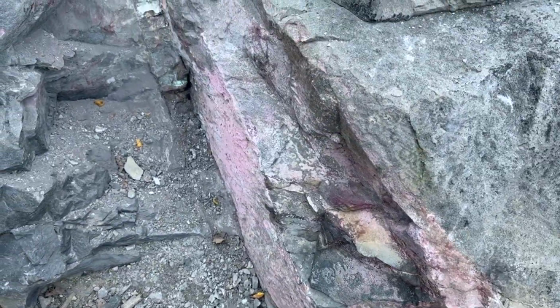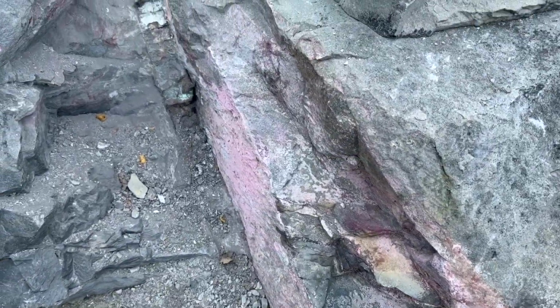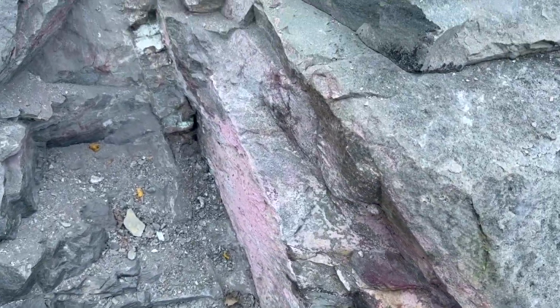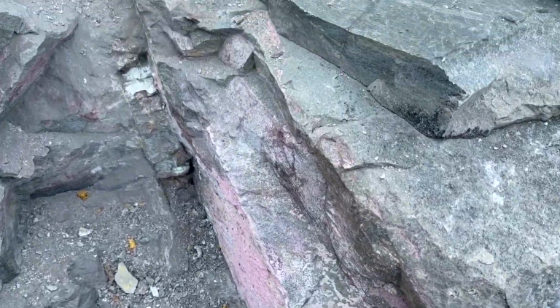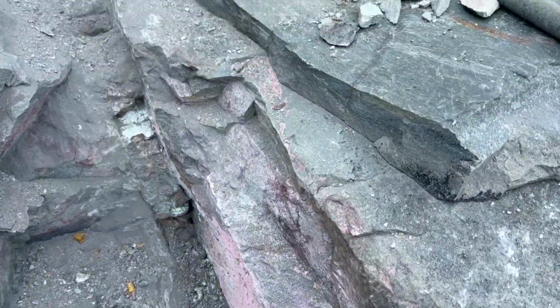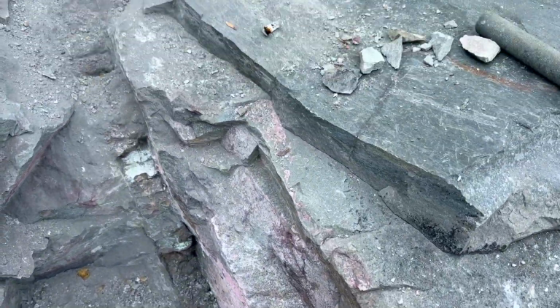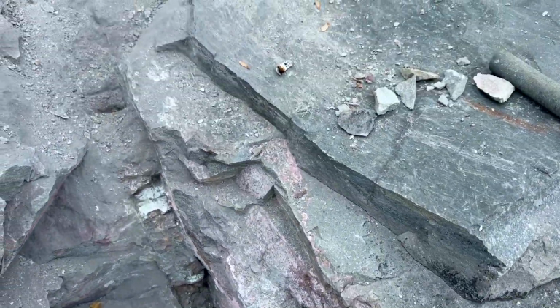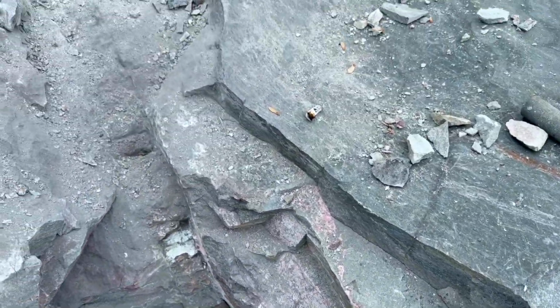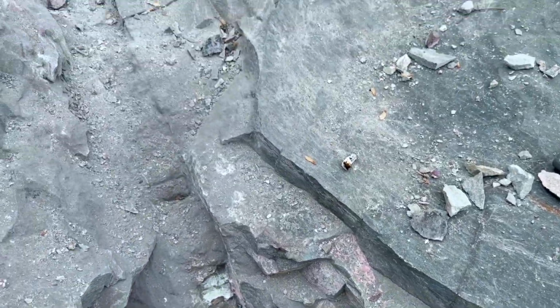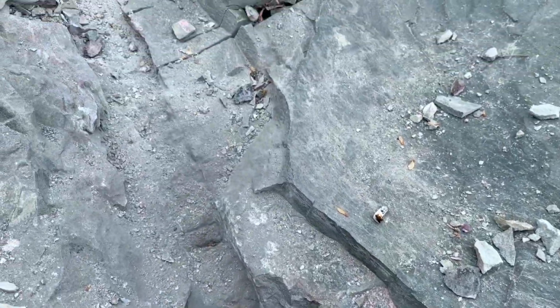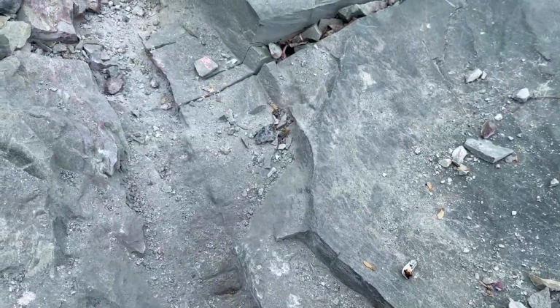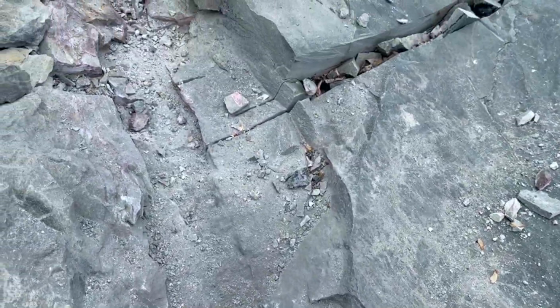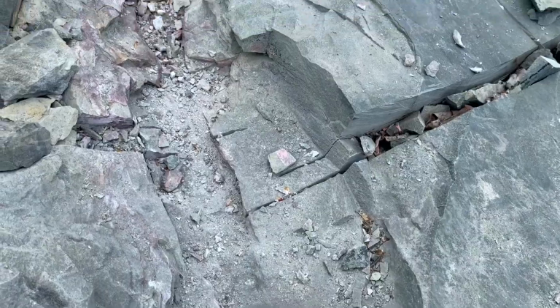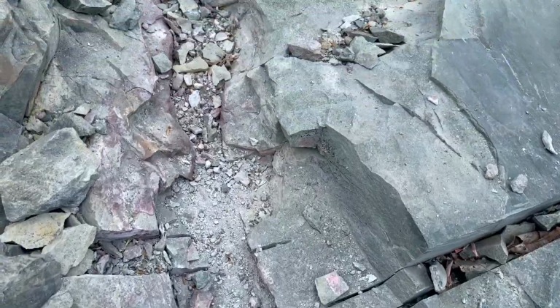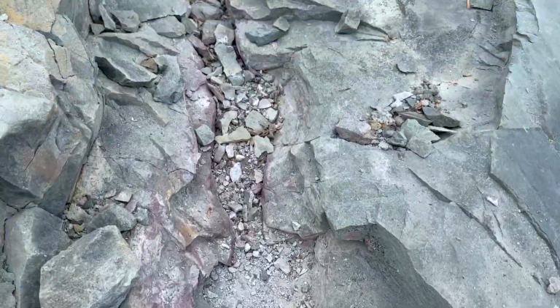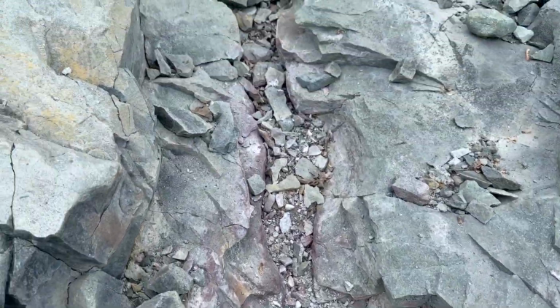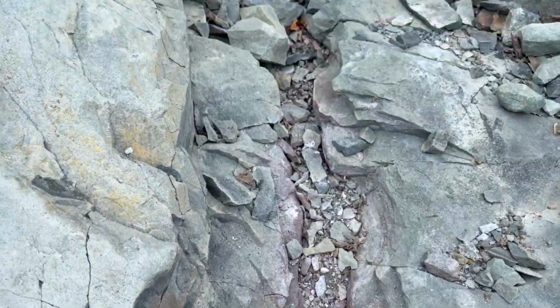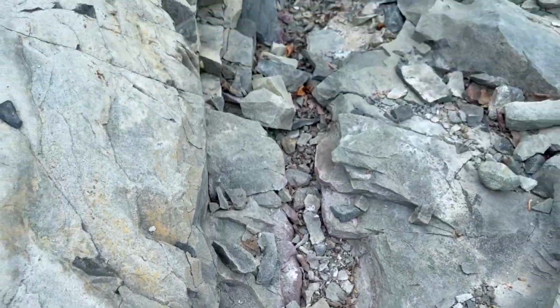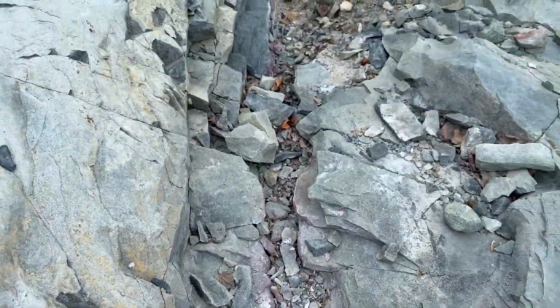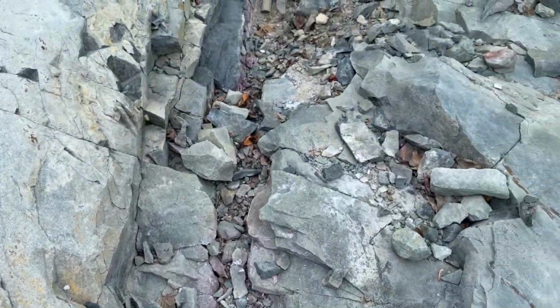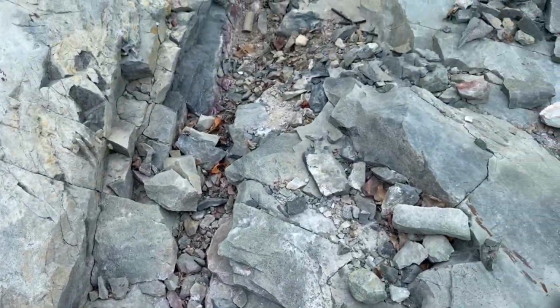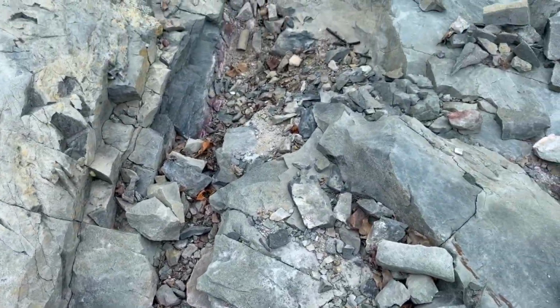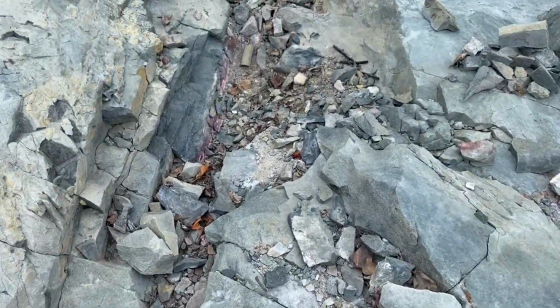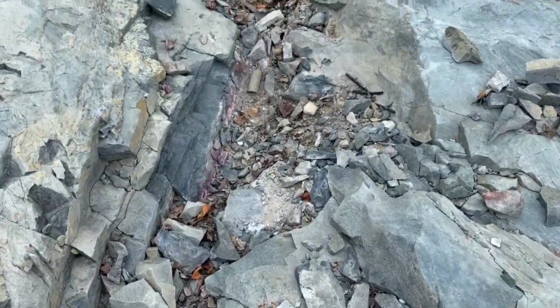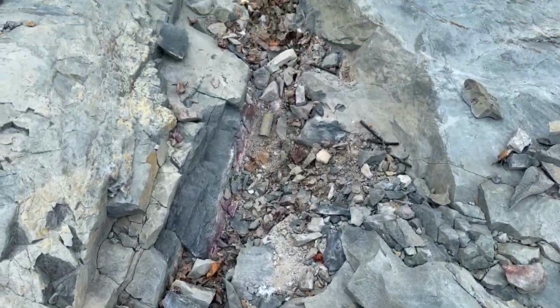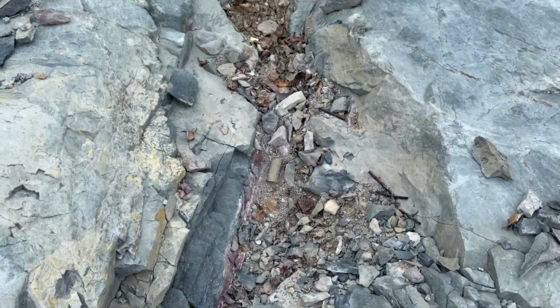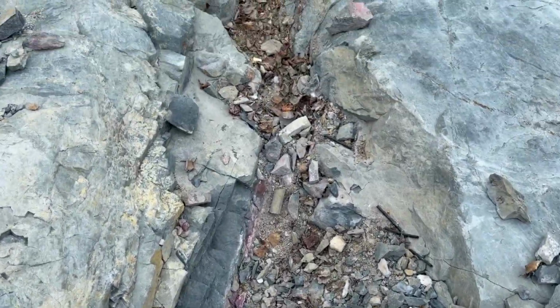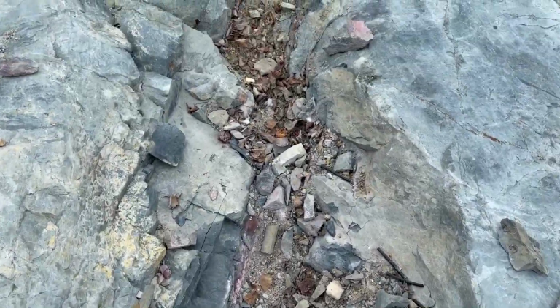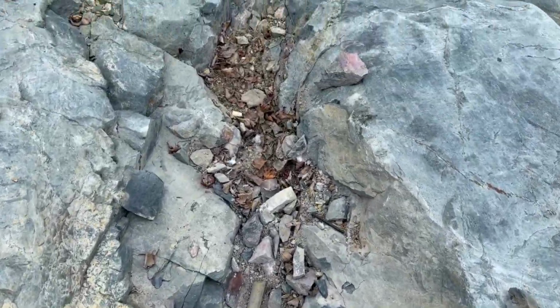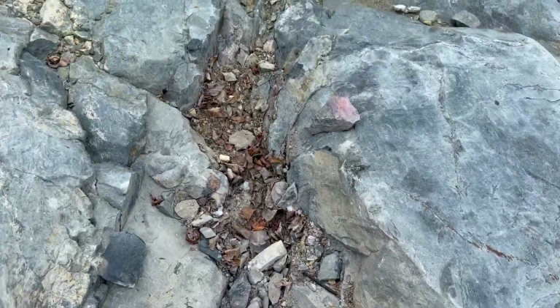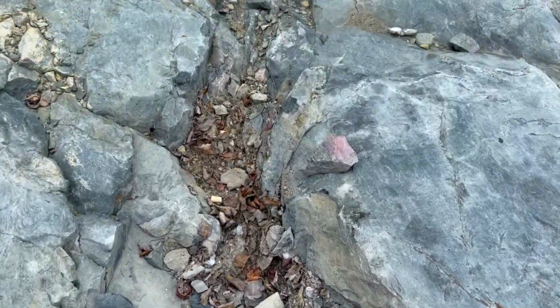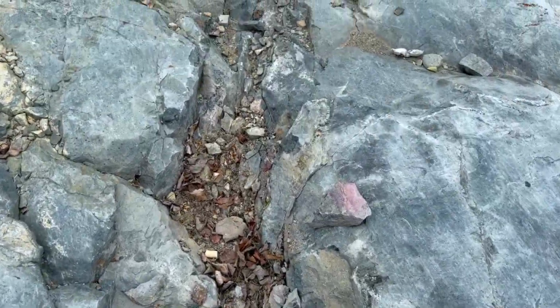Nice pink rock. So the pink is the staining of the cobalt arsenide — it's kind of like a rust, oxidation.